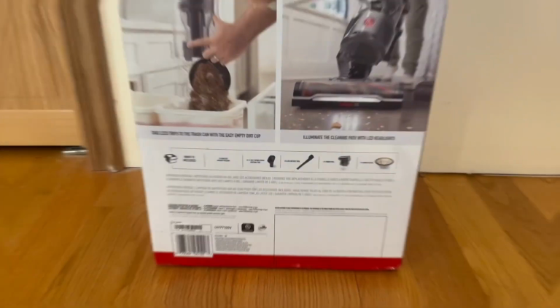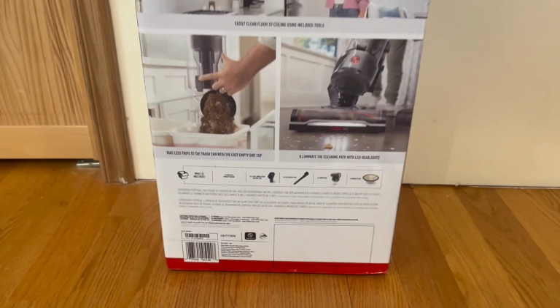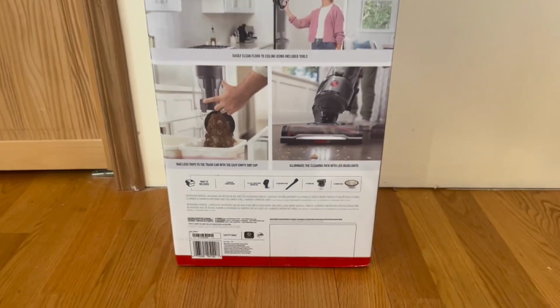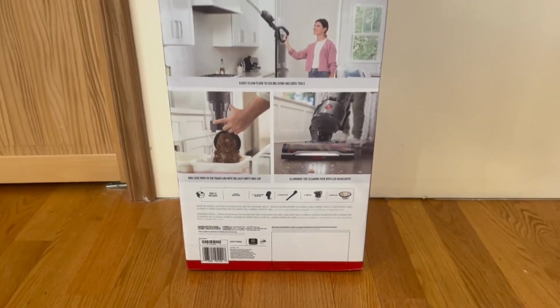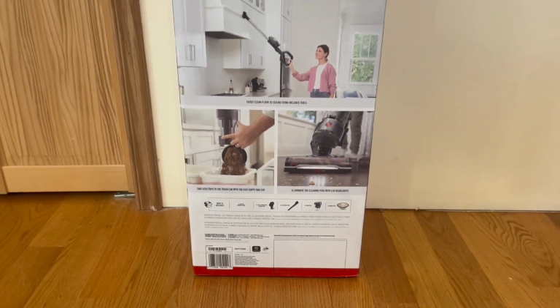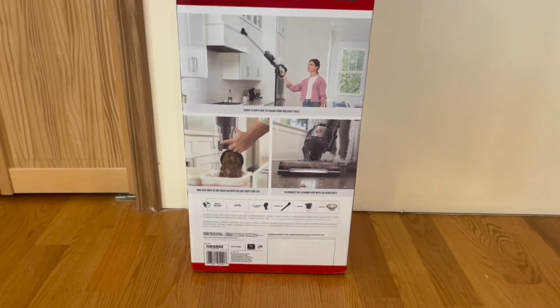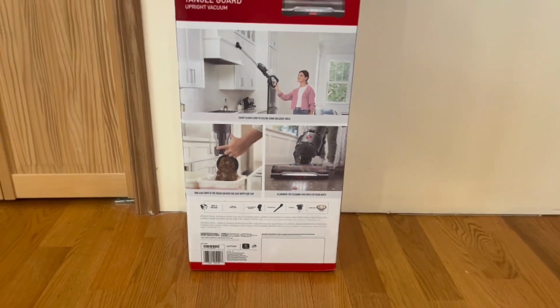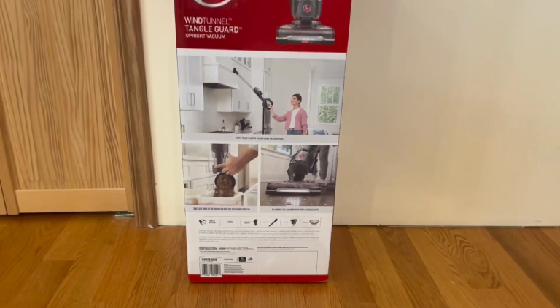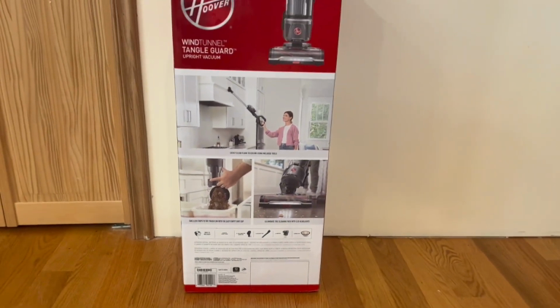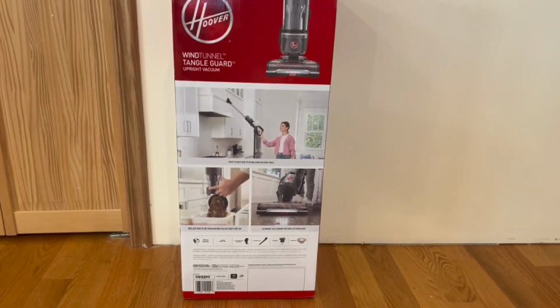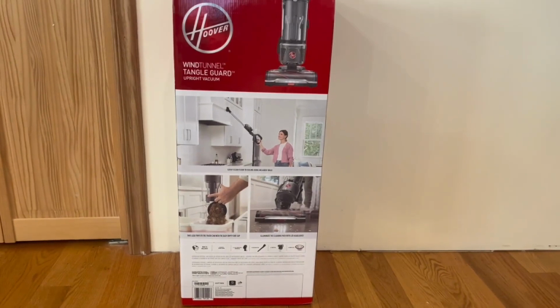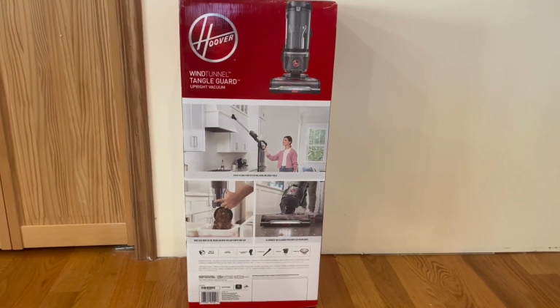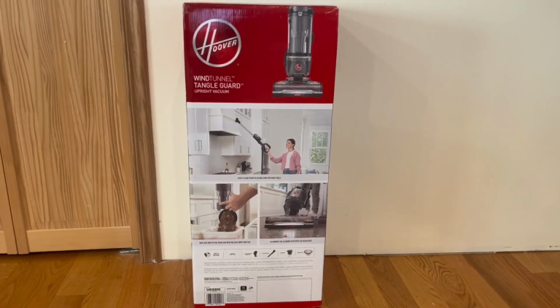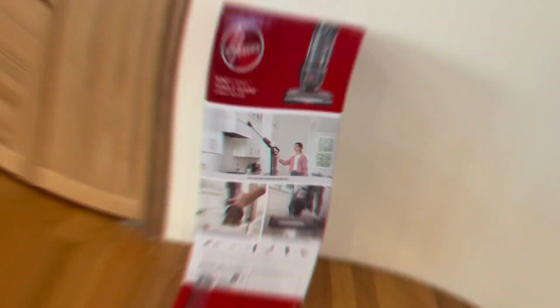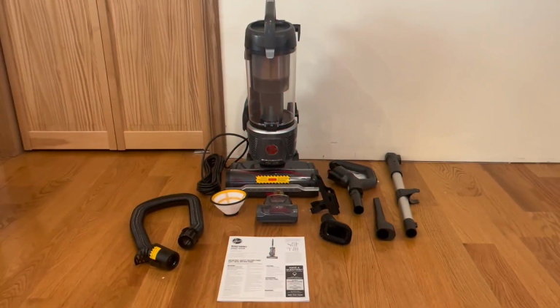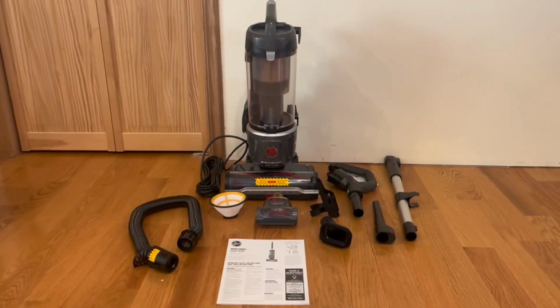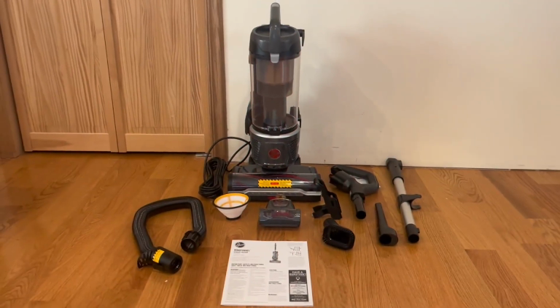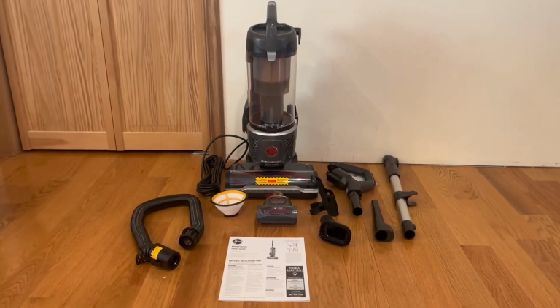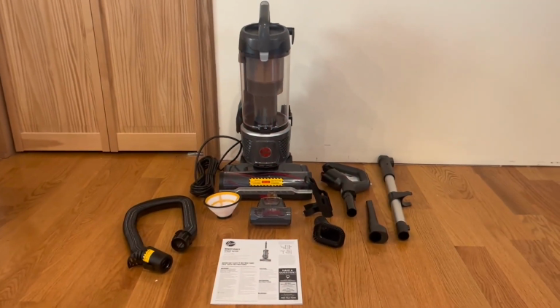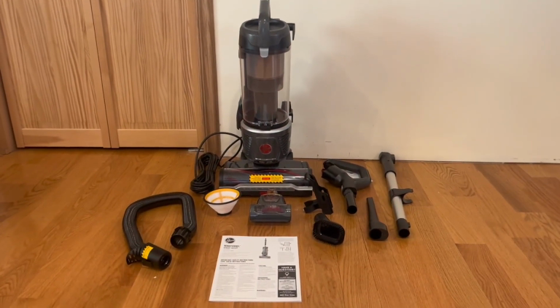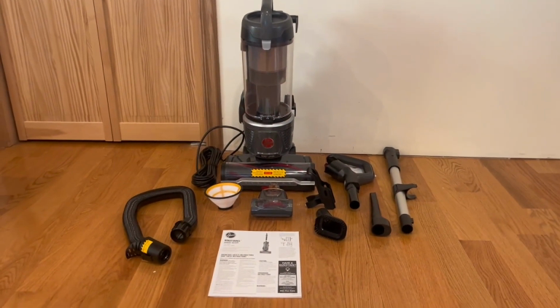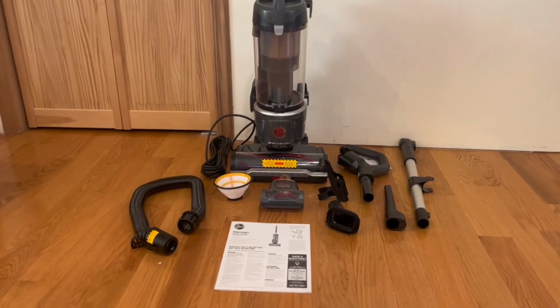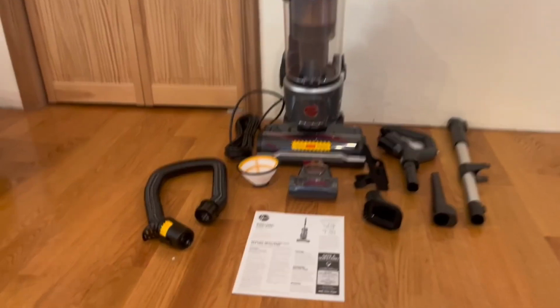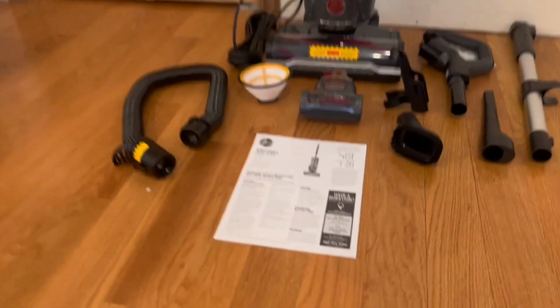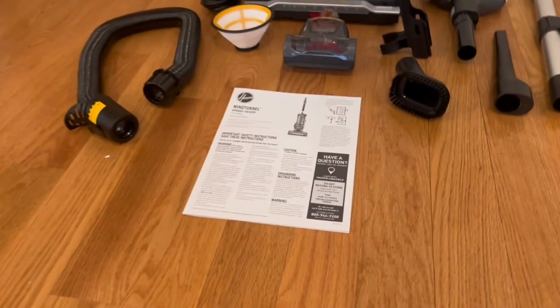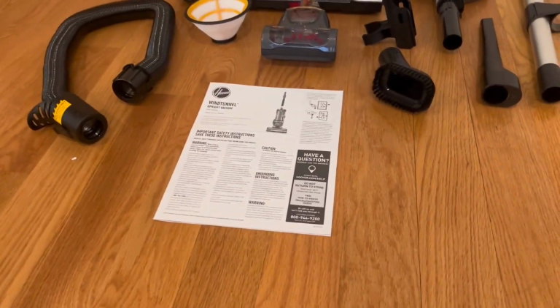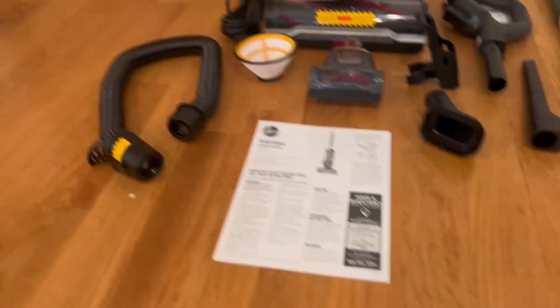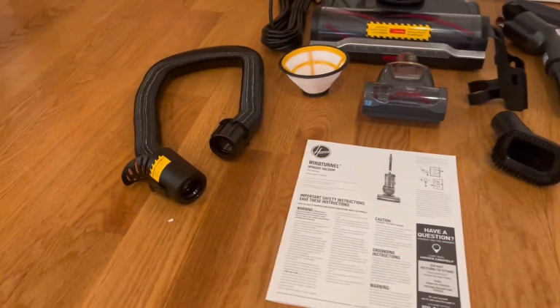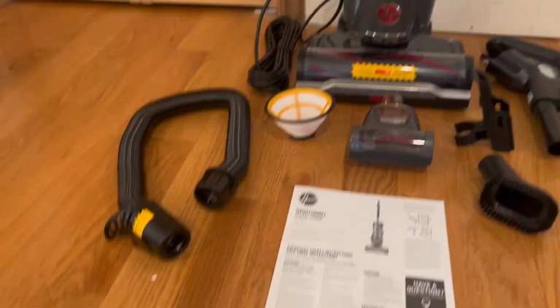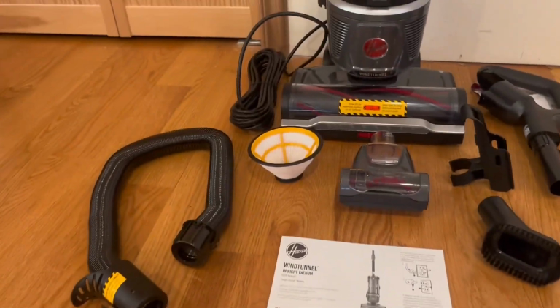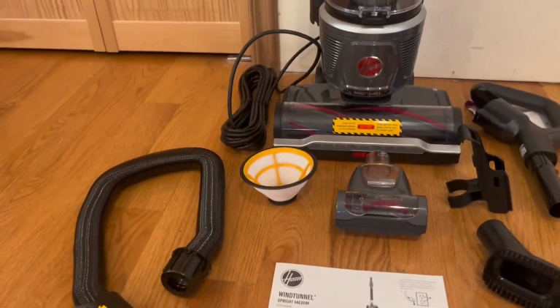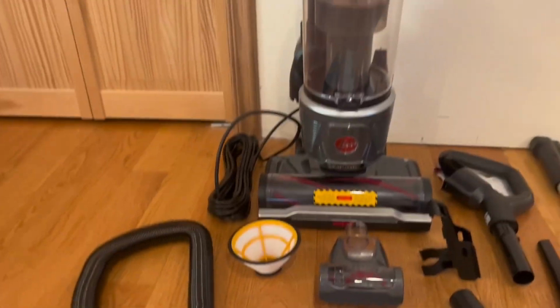So now what I'm going to do, I'm actually going to go ahead and open it up and show you guys what's inside. So this is everything that comes inside the box. Right here we do have the nice little instruction manual, we do have the hose right here, and the filter right there.